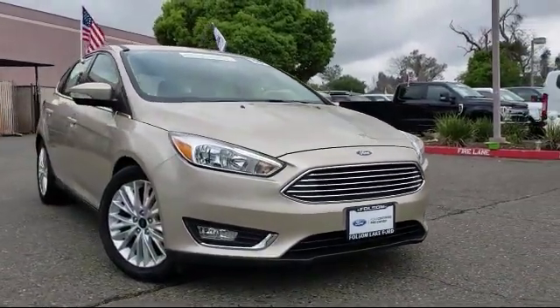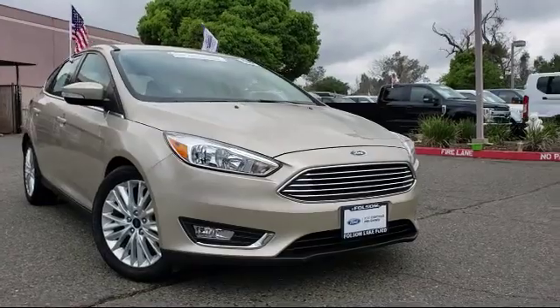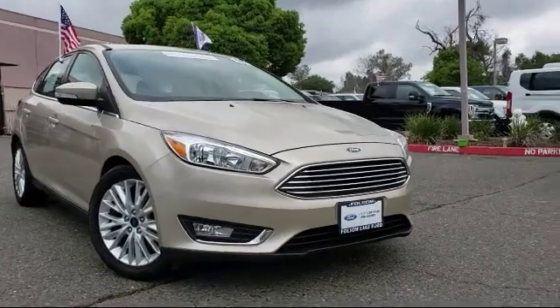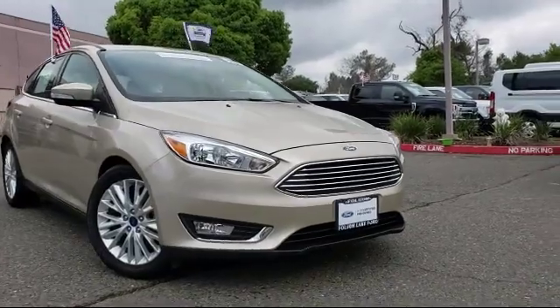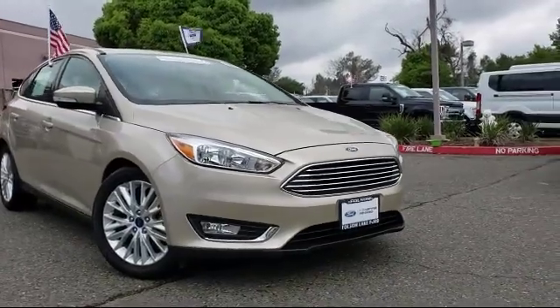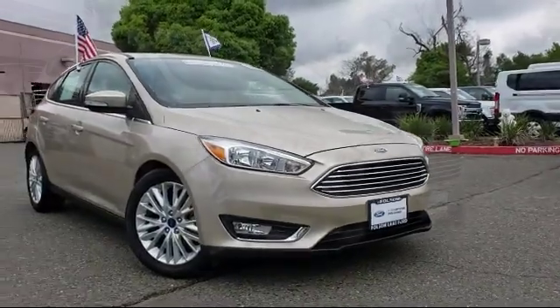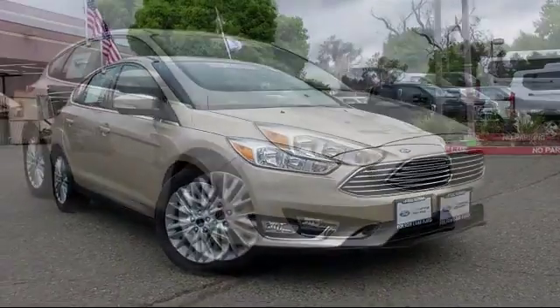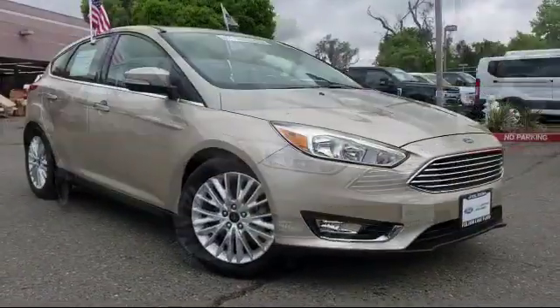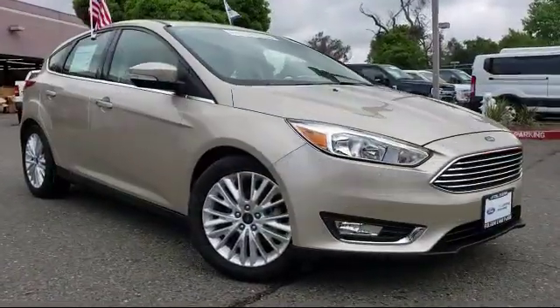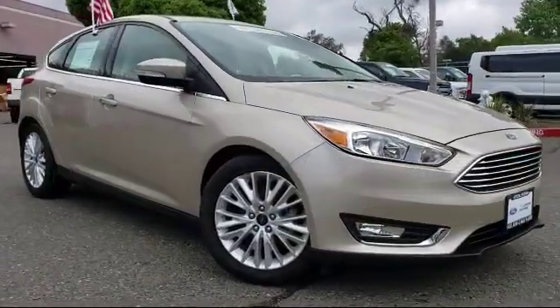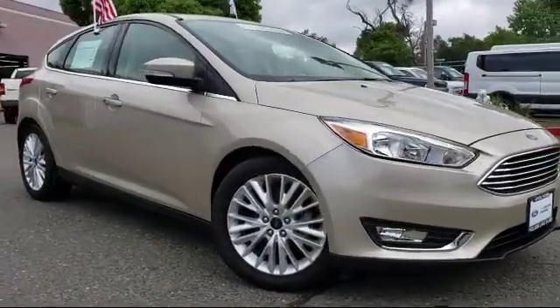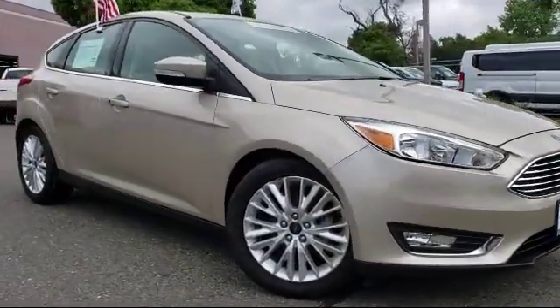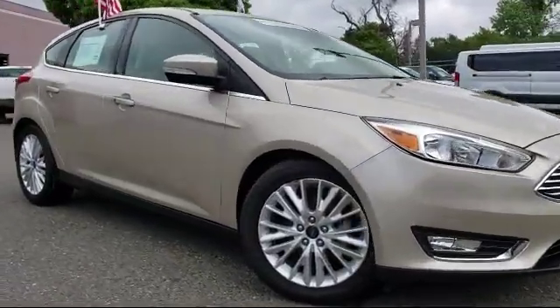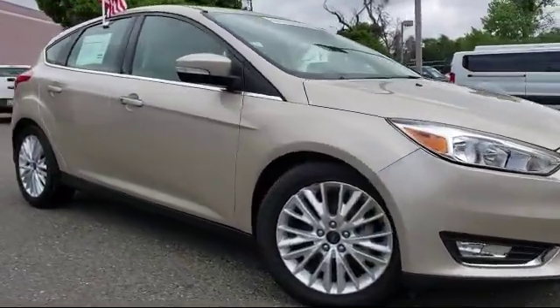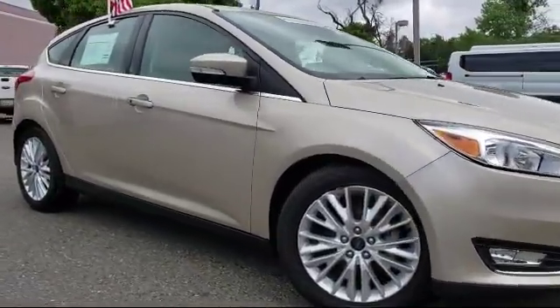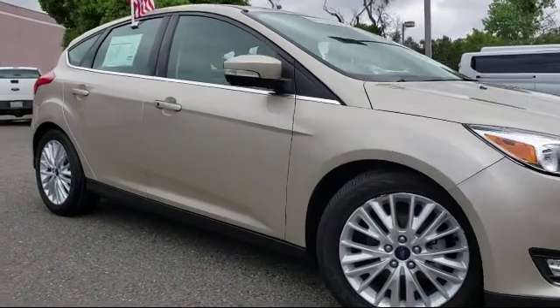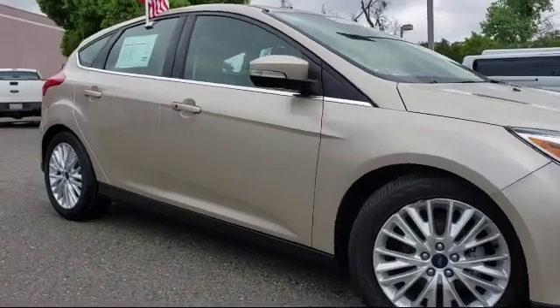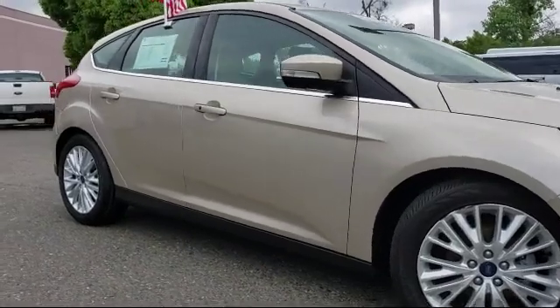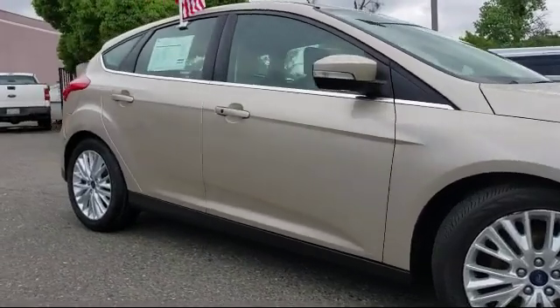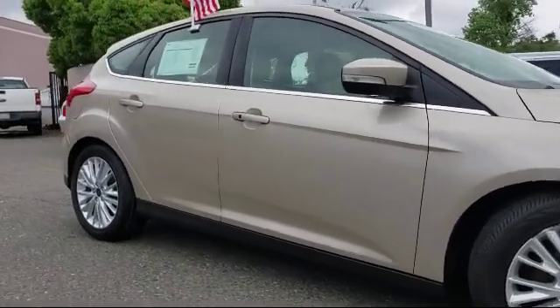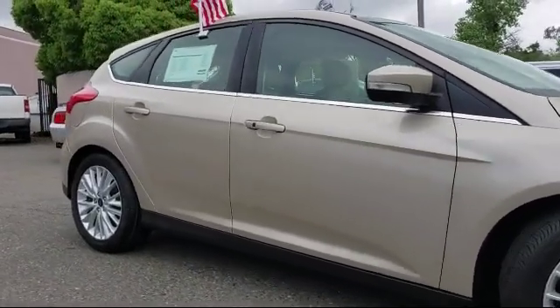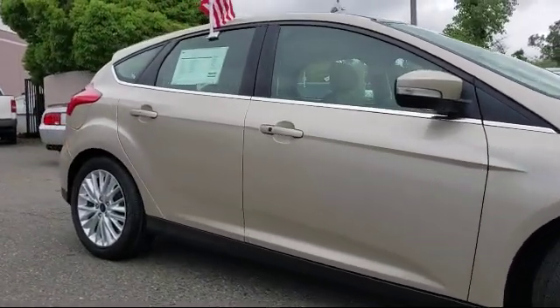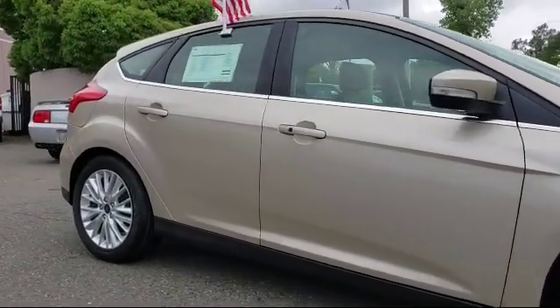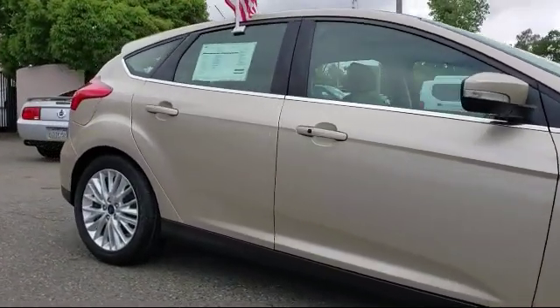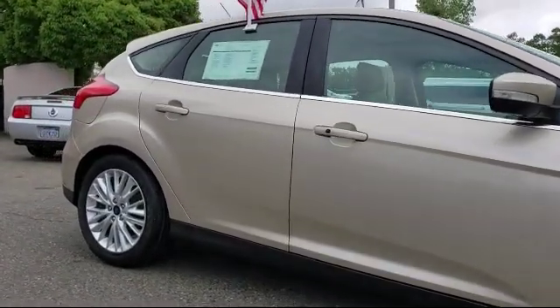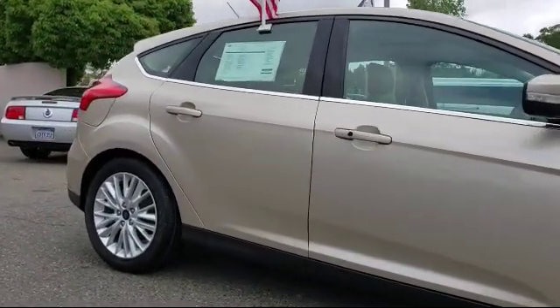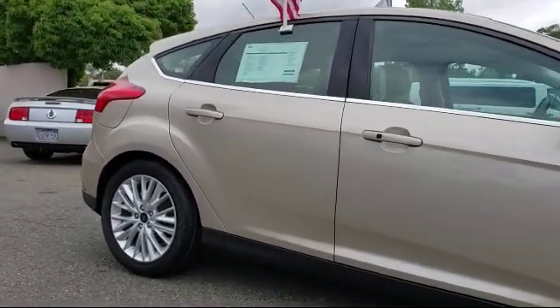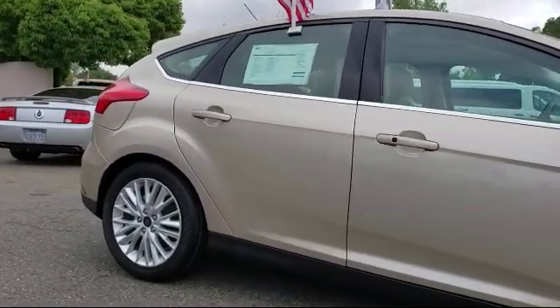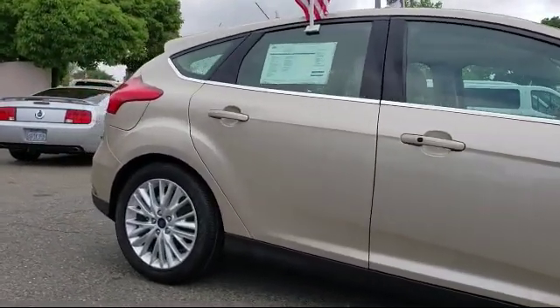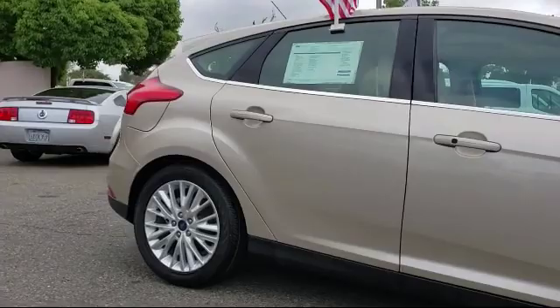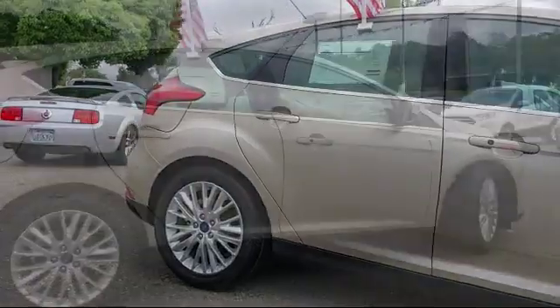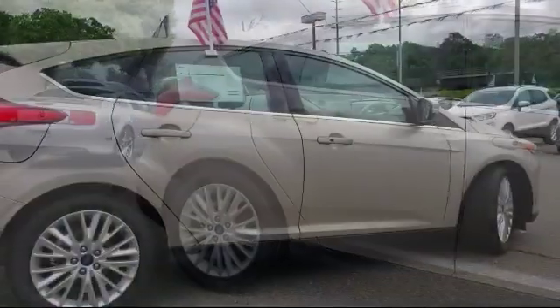It comes equipped with parking sensors, leather-wrapped steering wheel, heated front seats, Sirius XM satellite radio, tire pressure monitoring system, and rear spoiler.